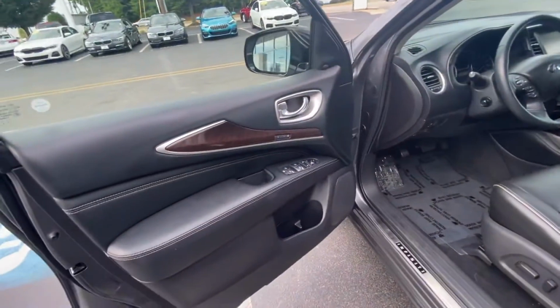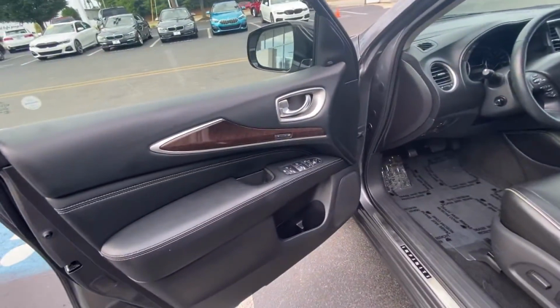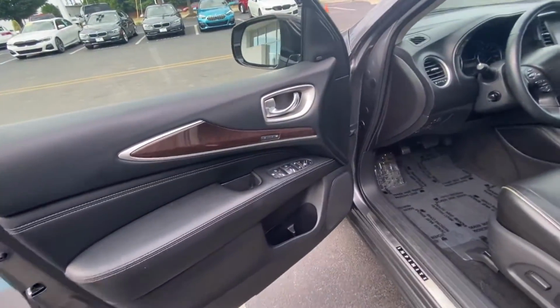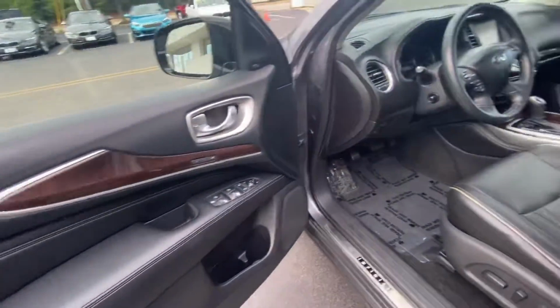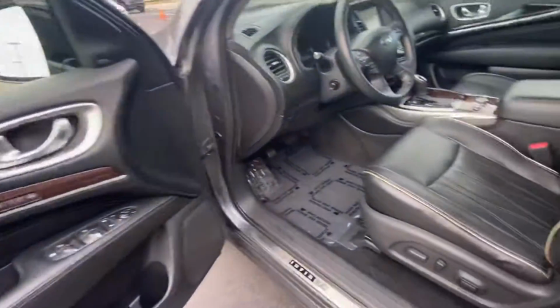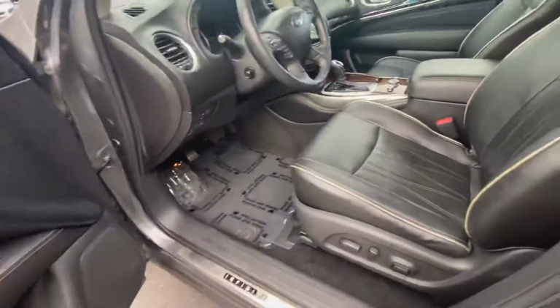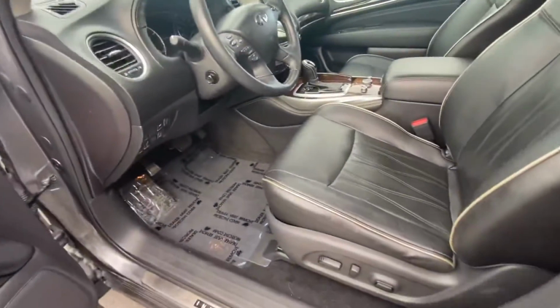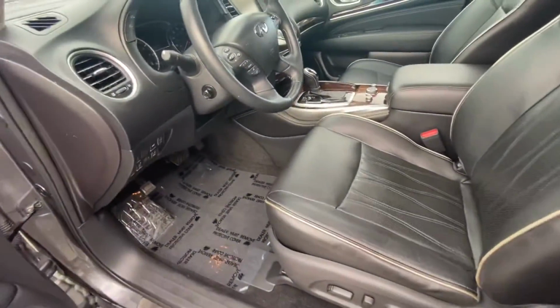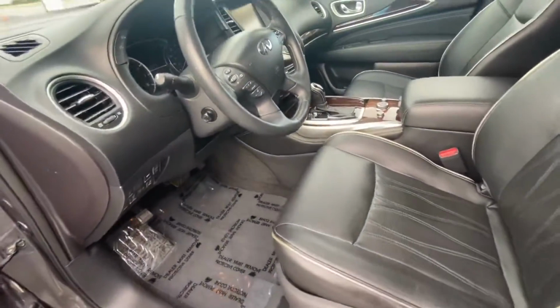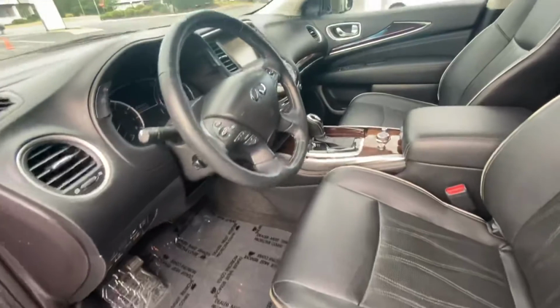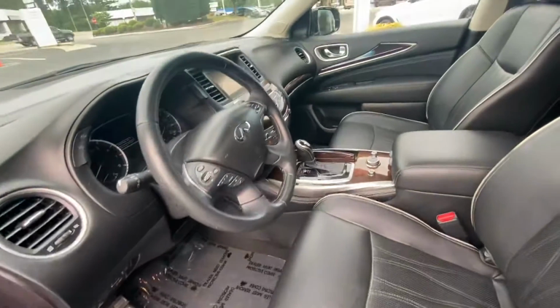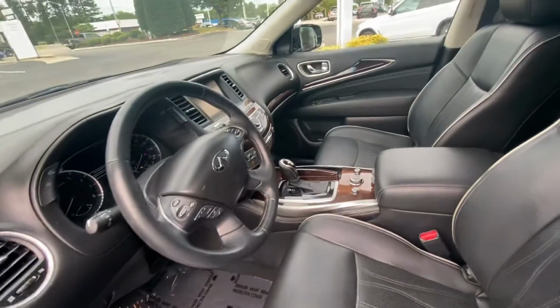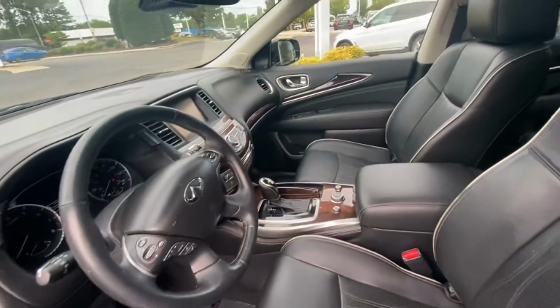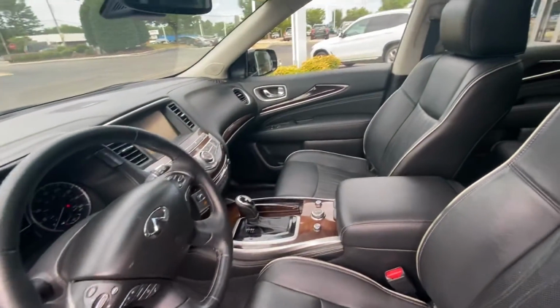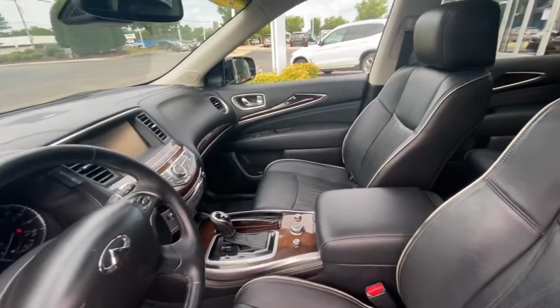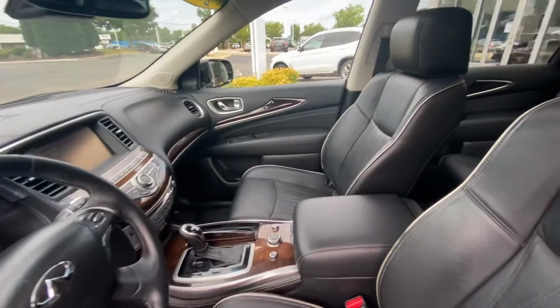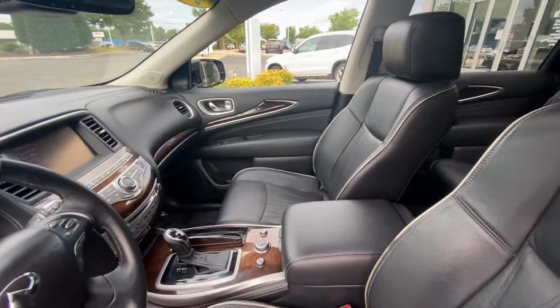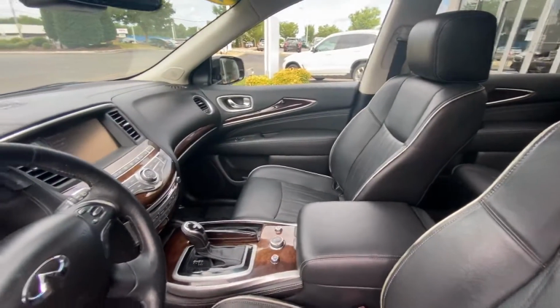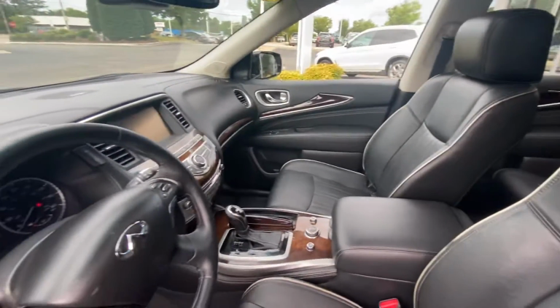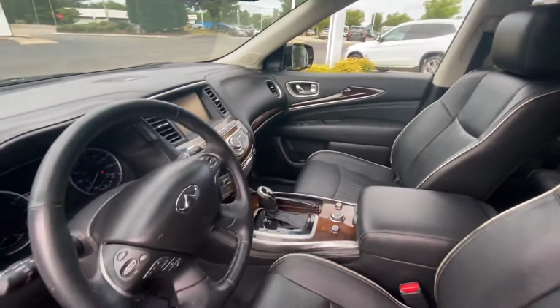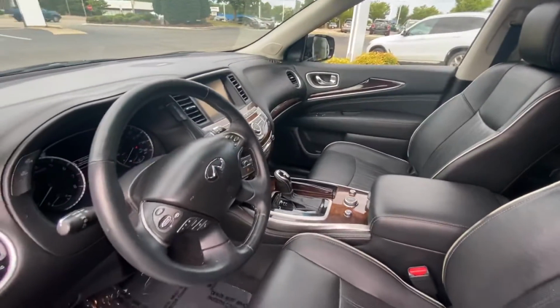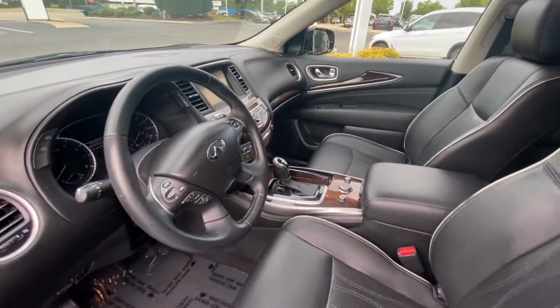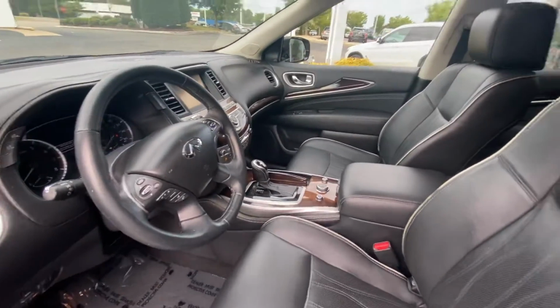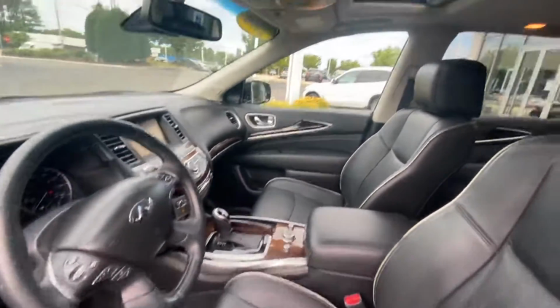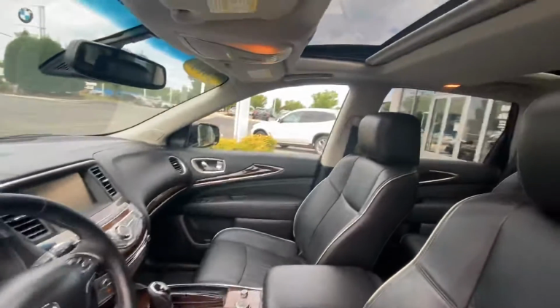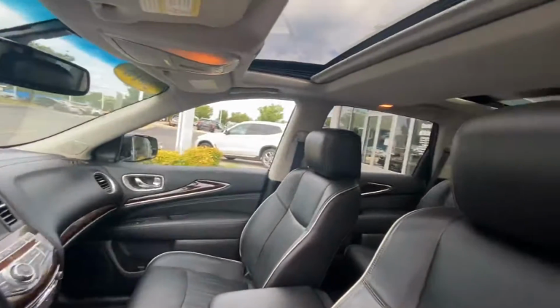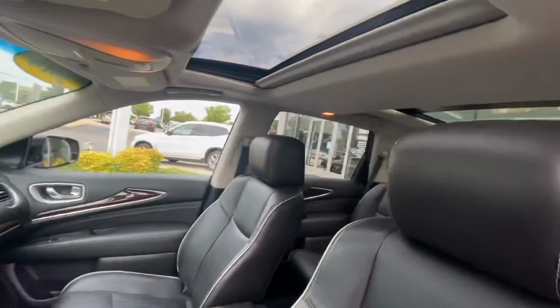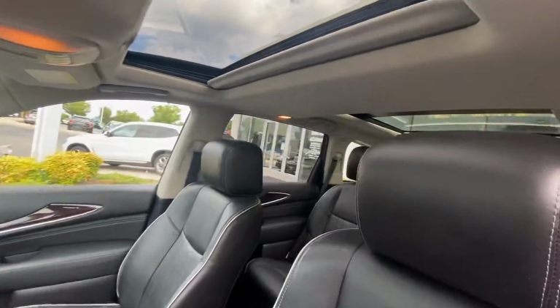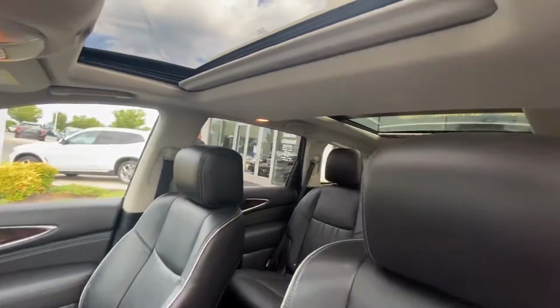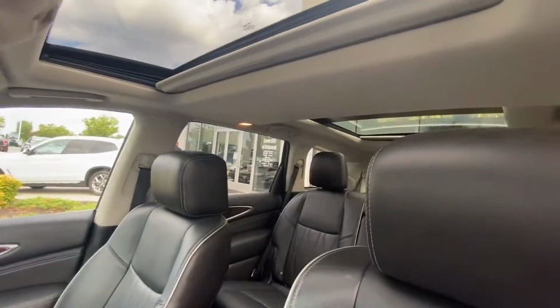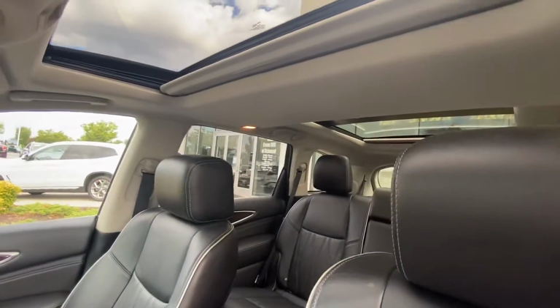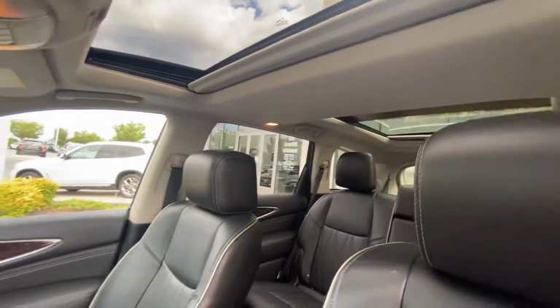The interior is in amazing shape. The person probably spent a lot of time in this car, so for the interior it's in really good shape. You've got your two larger roofs.